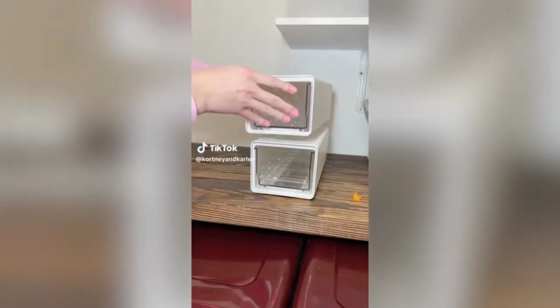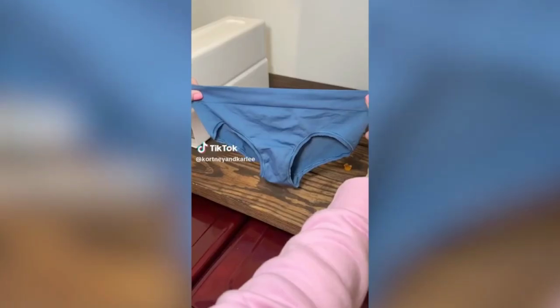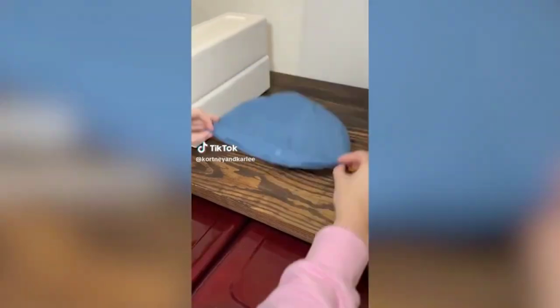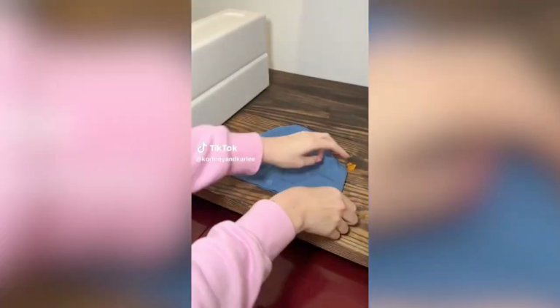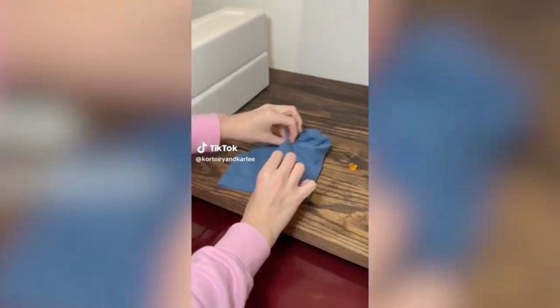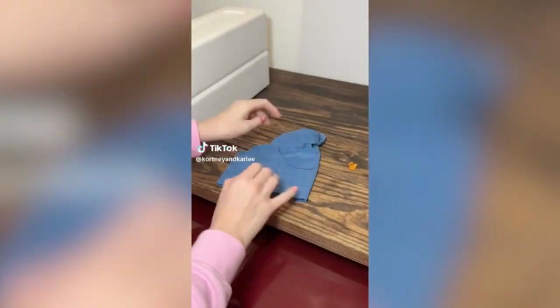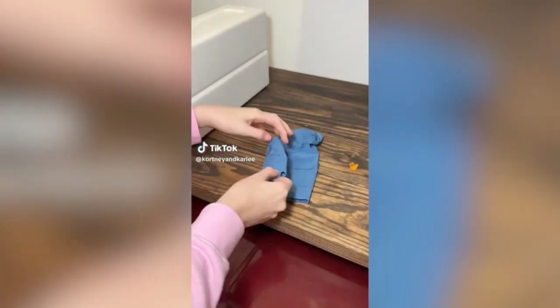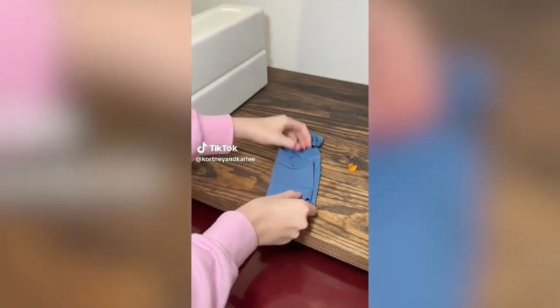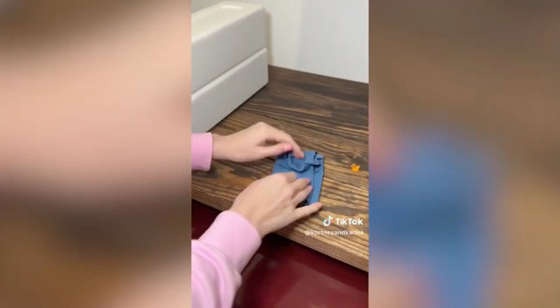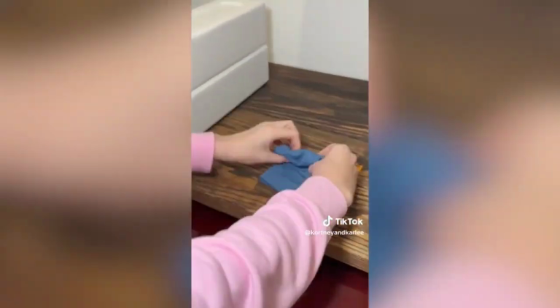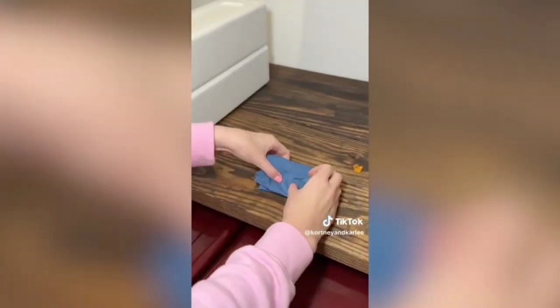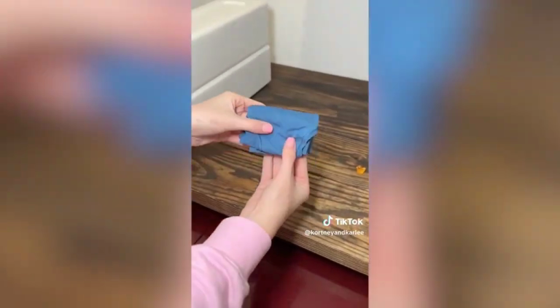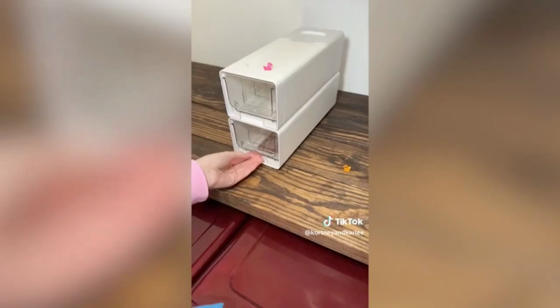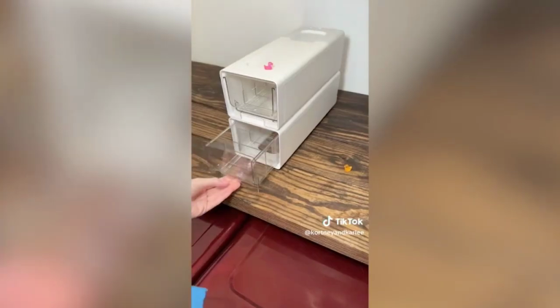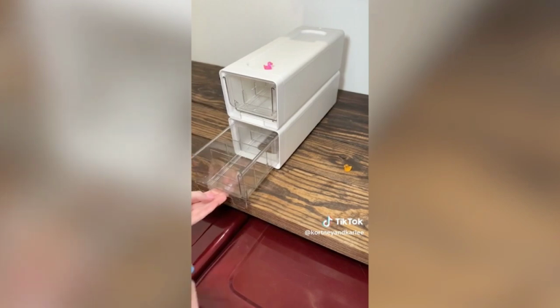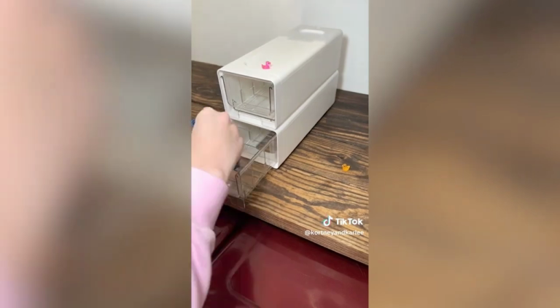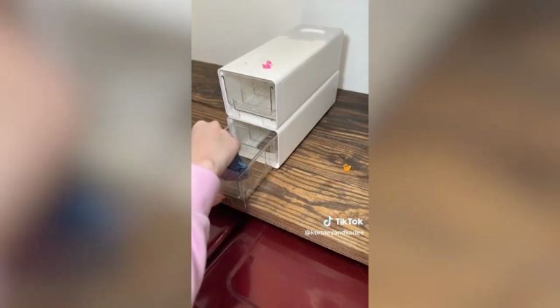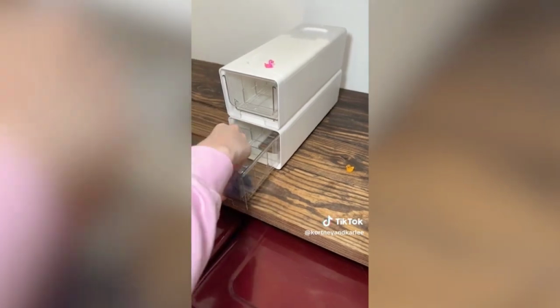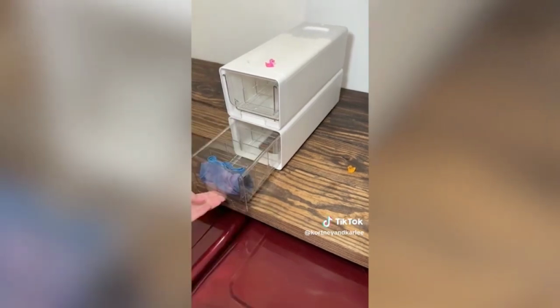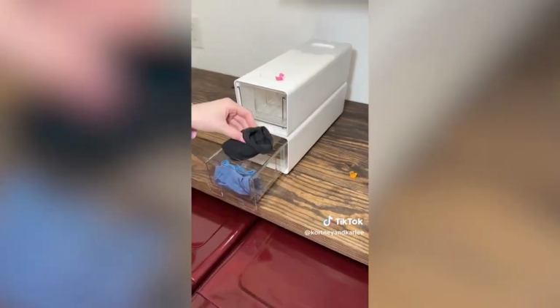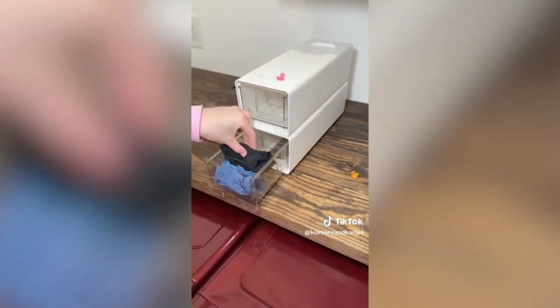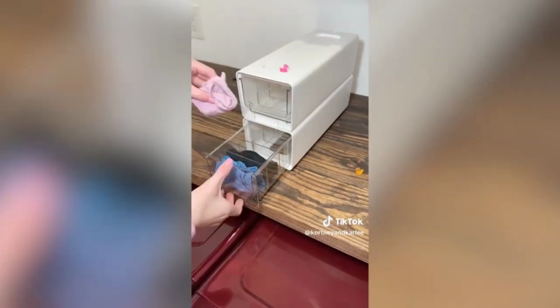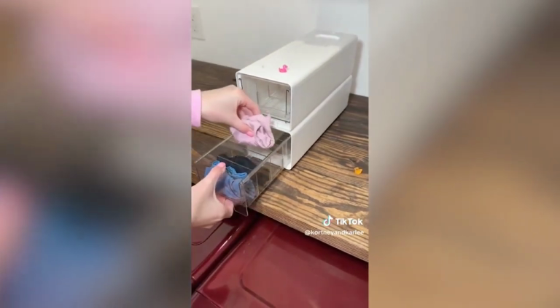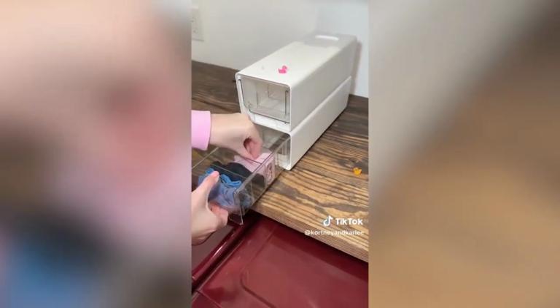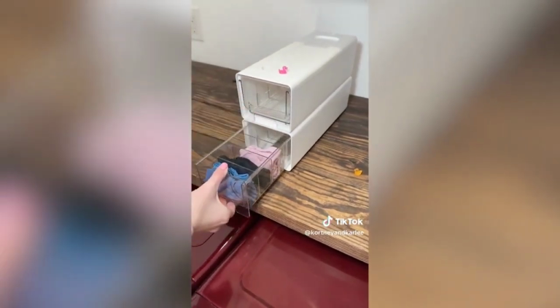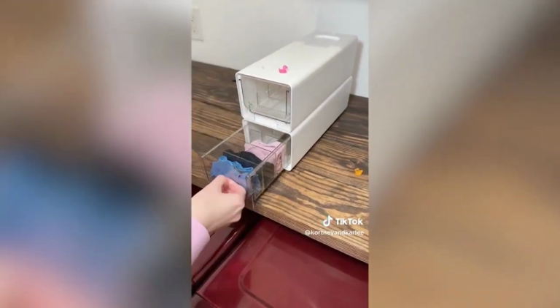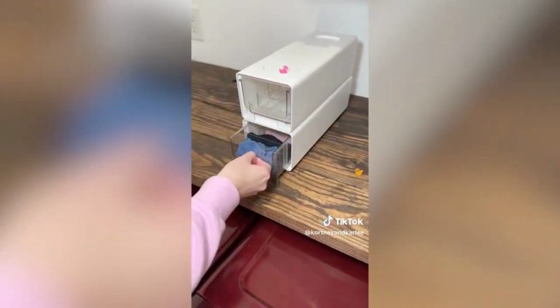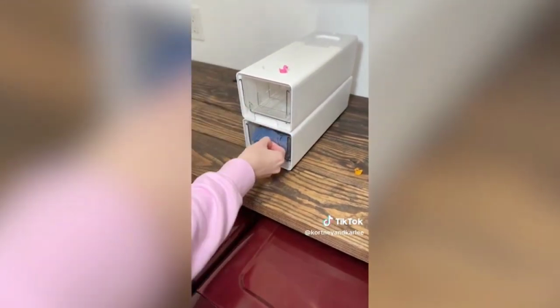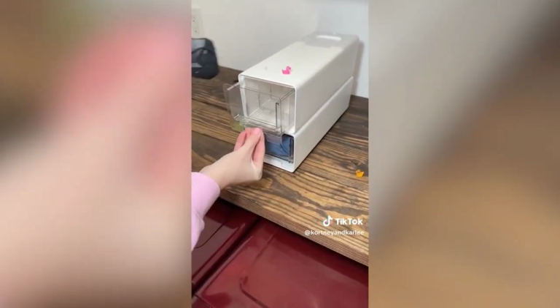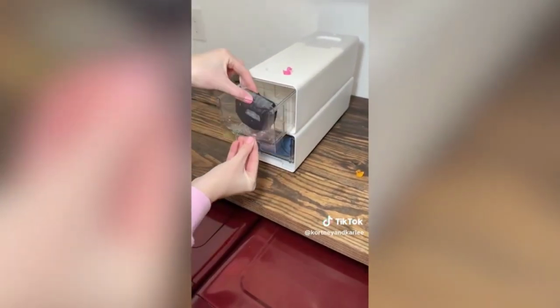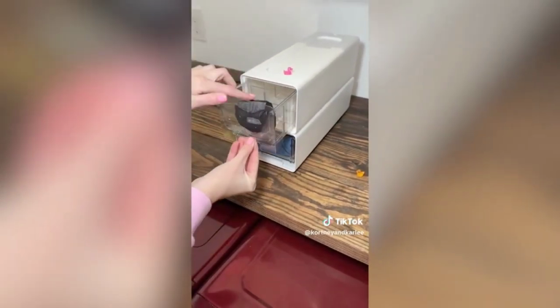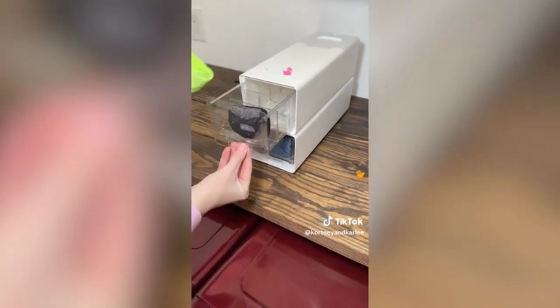Amazon home must-have: these stackable organizers are perfect for storing your undies and socks. Each container has seven compartments so you can plan them out for the entire week. These would be perfect for a dorm room or apartment — they stack on top of each other and don't take up much room.